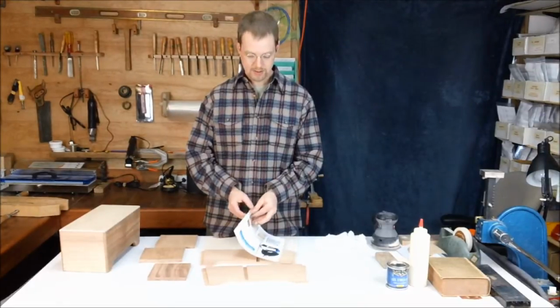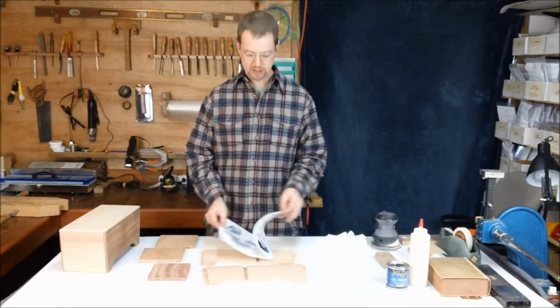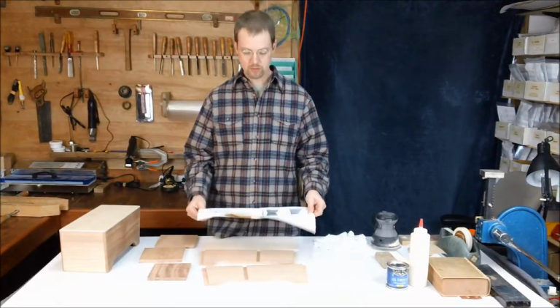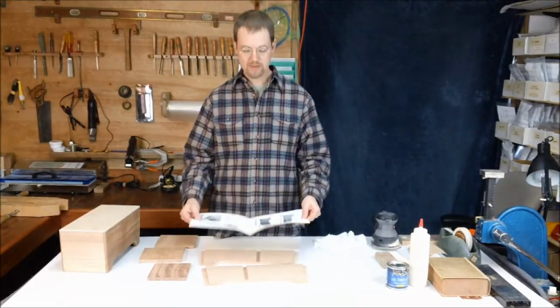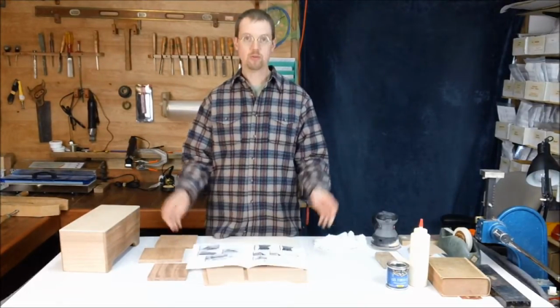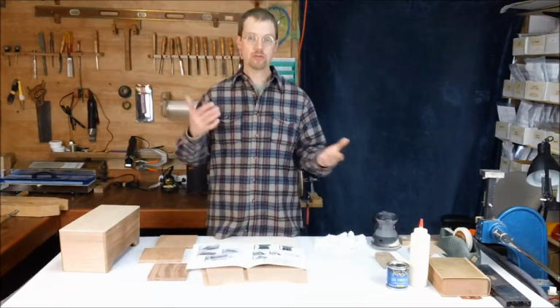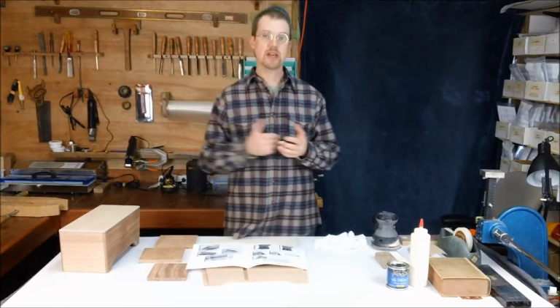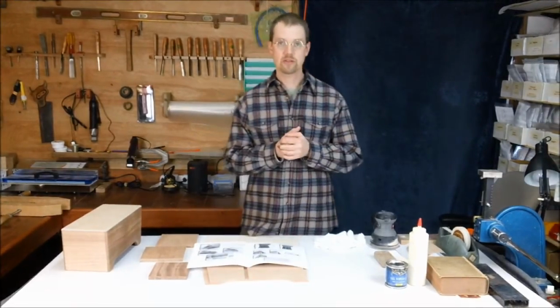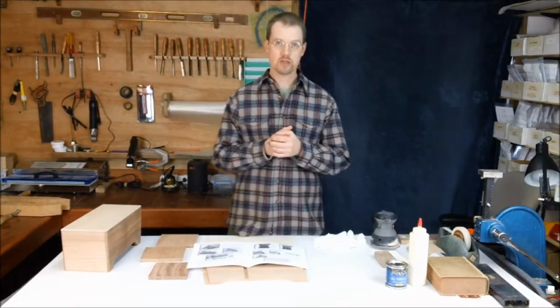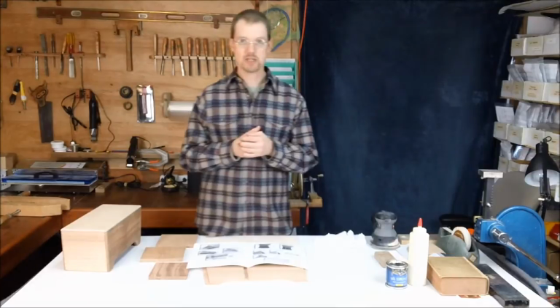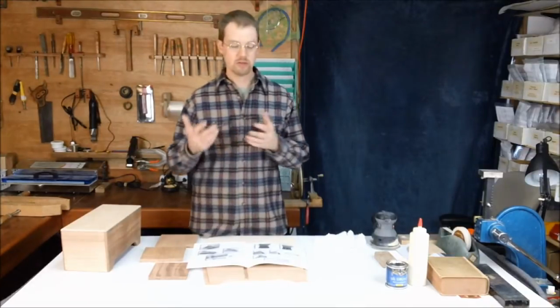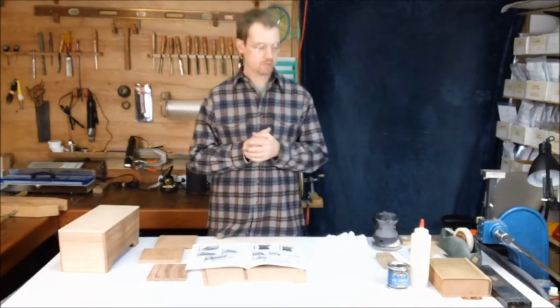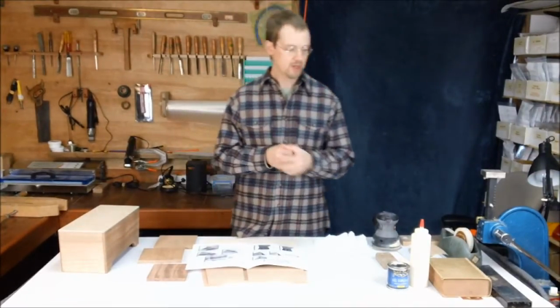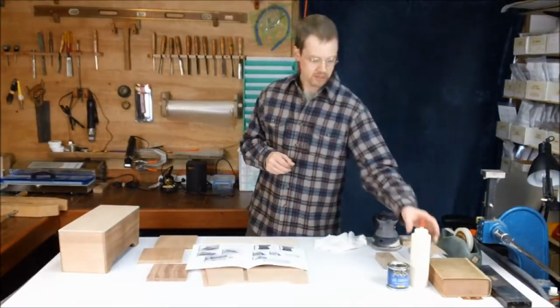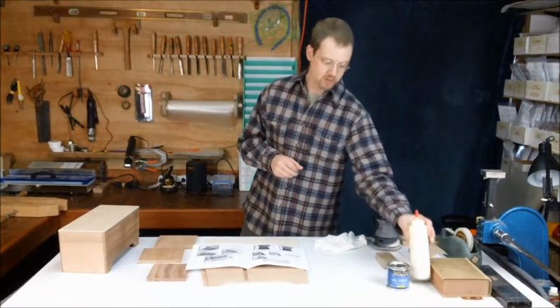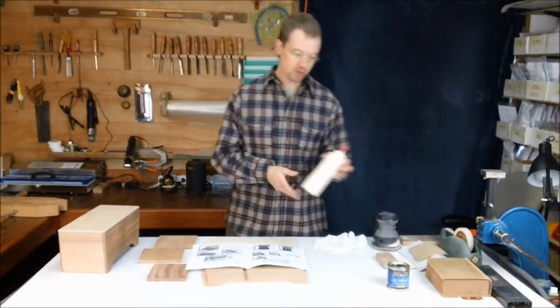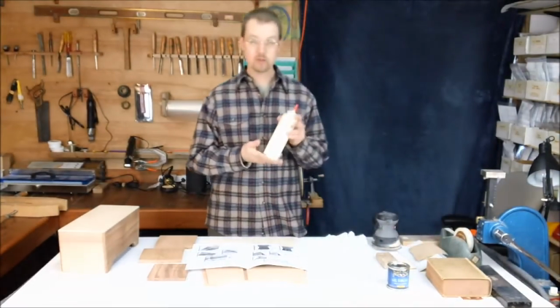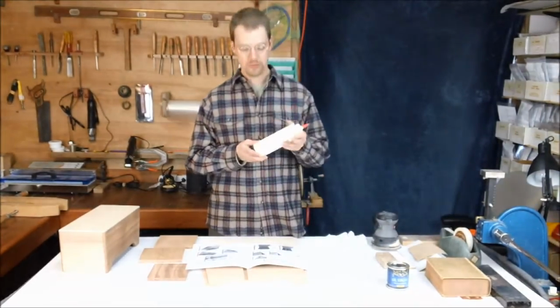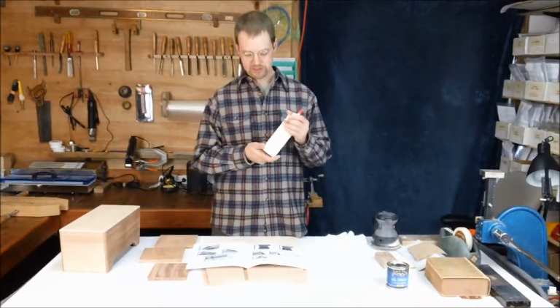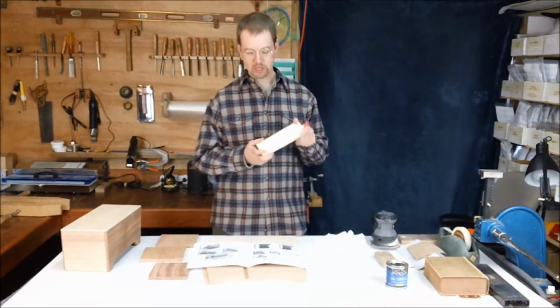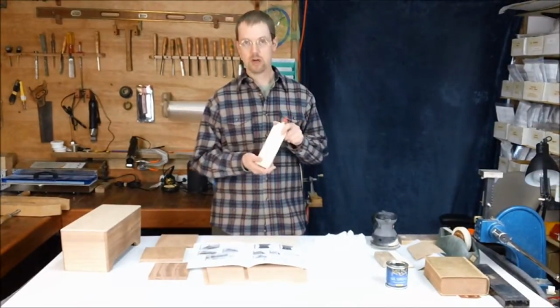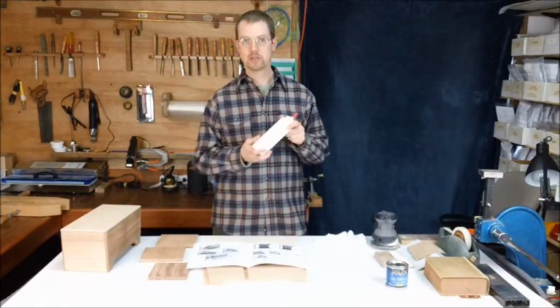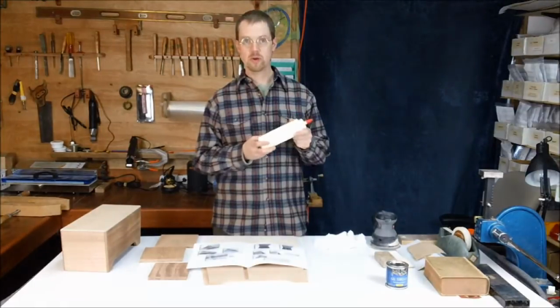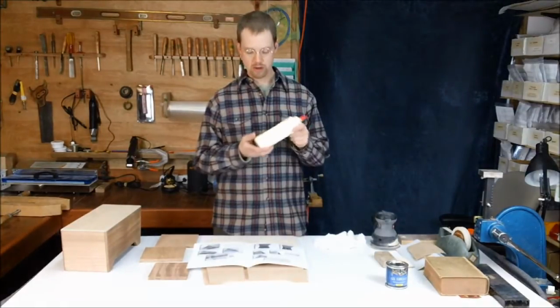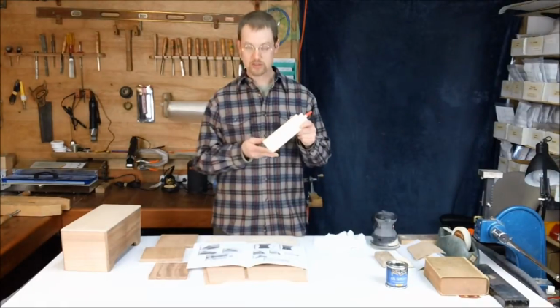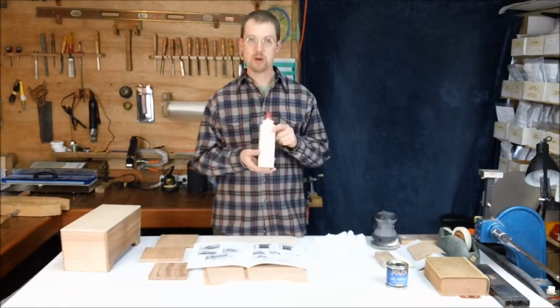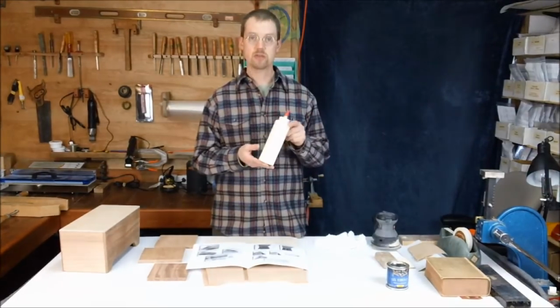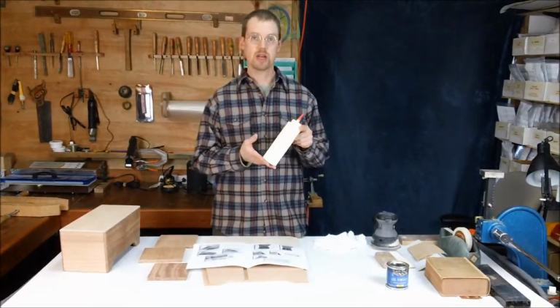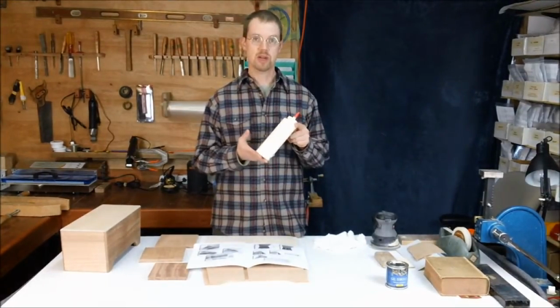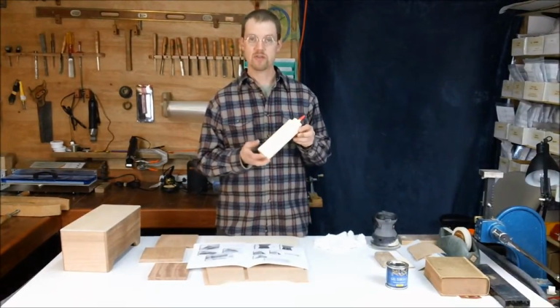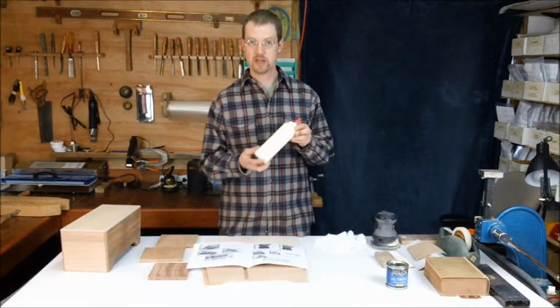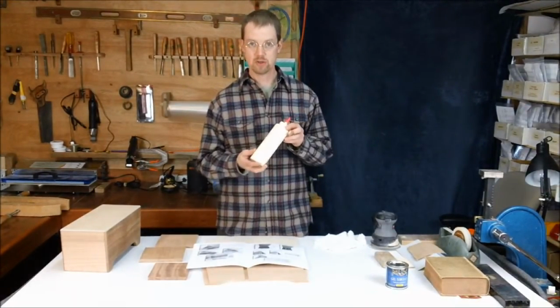You're going to want to have a couple of tools on hand to work on this project. You don't need much, but you're going to need some woodworking glue — this is just yellow carpenter's glue. Elmer's or Titebond are two very common brands you can find at any hardware store.